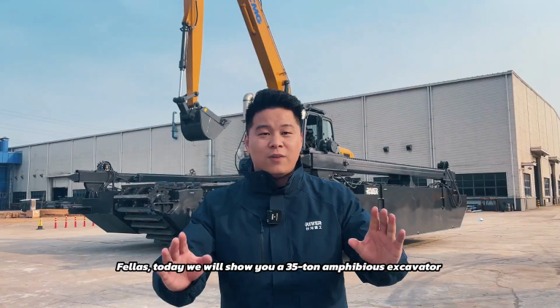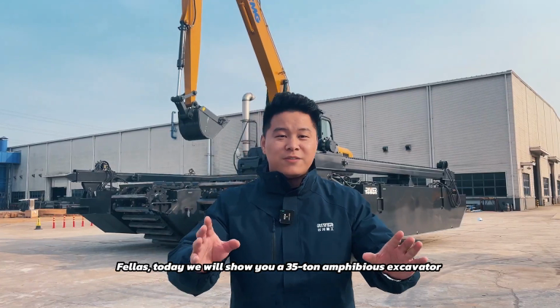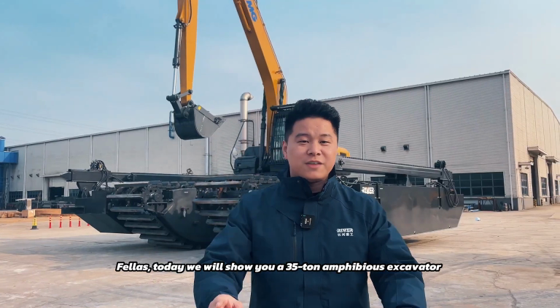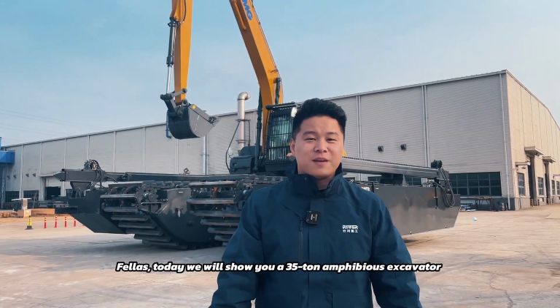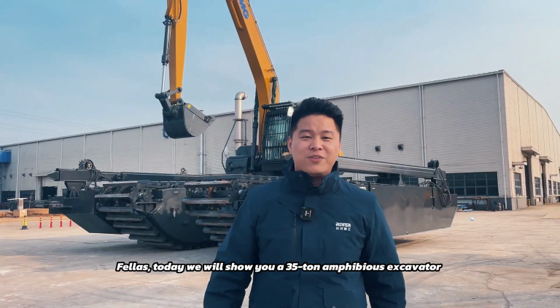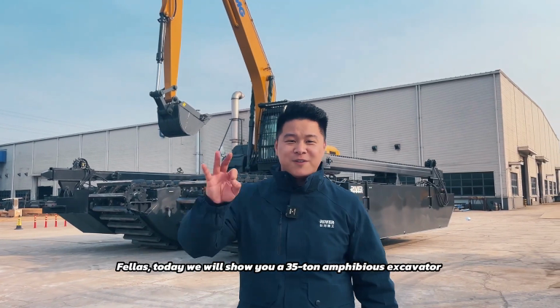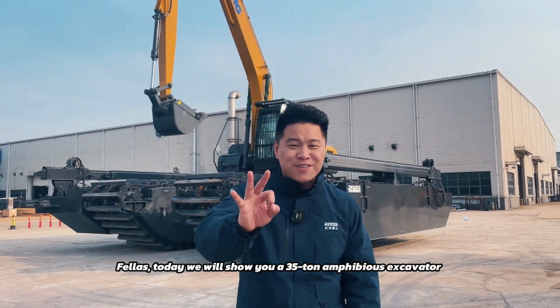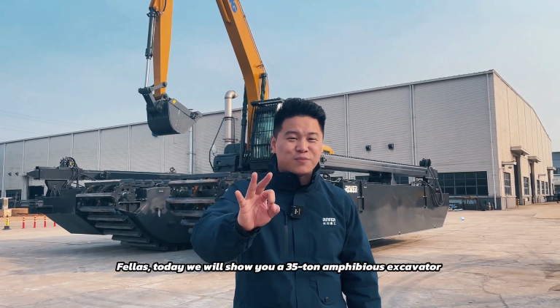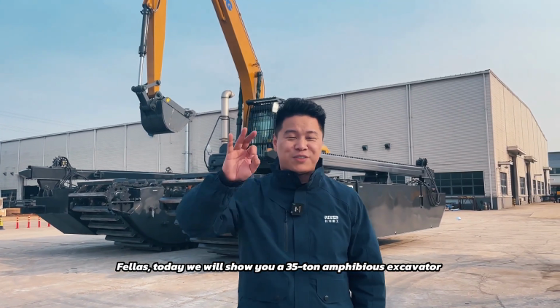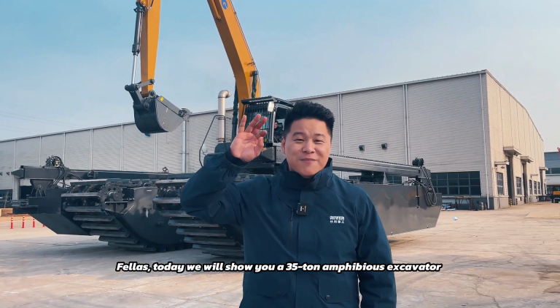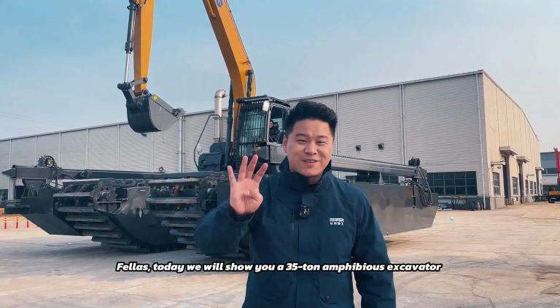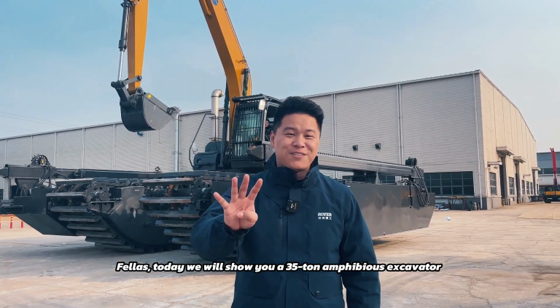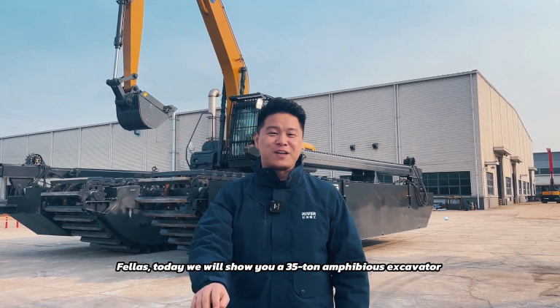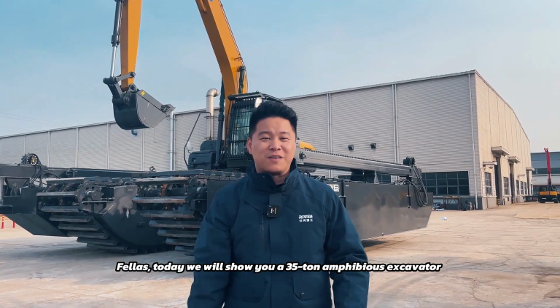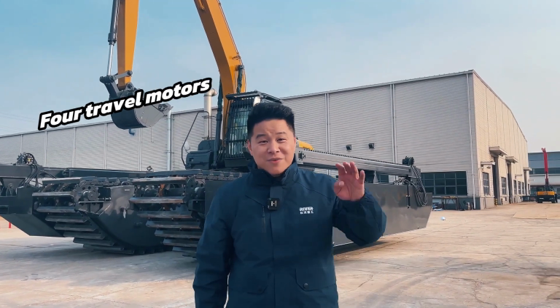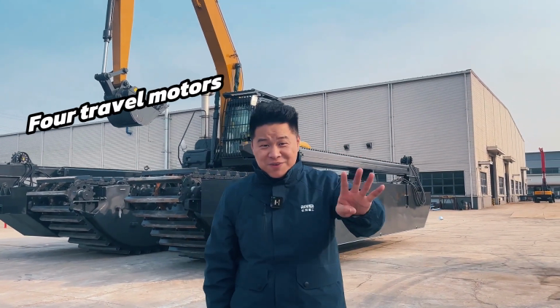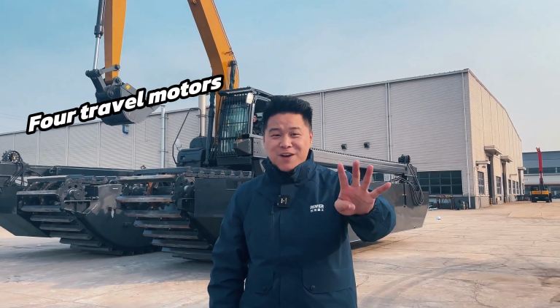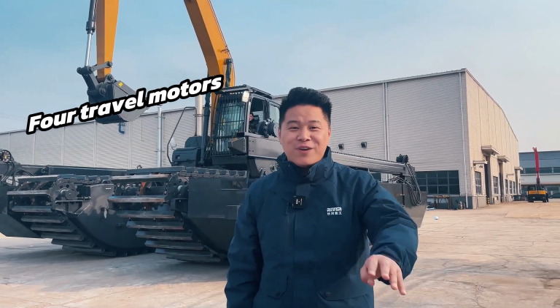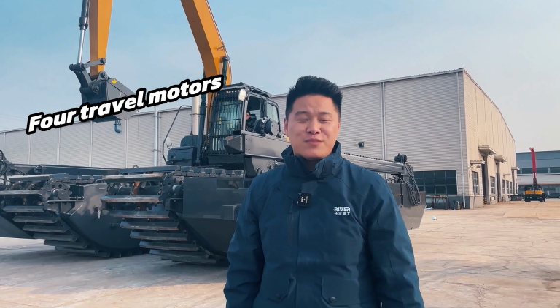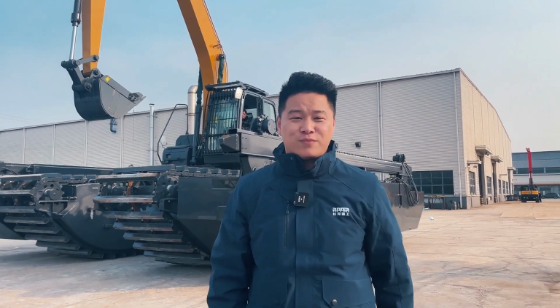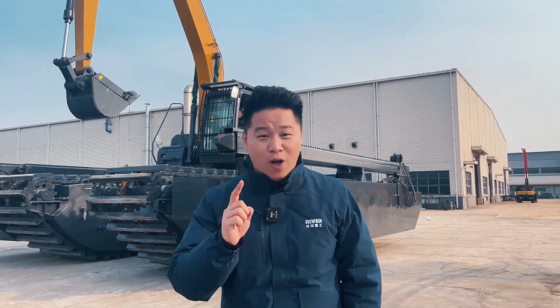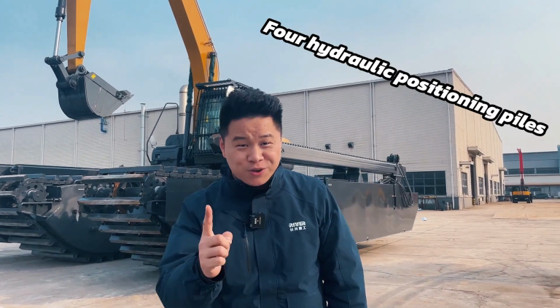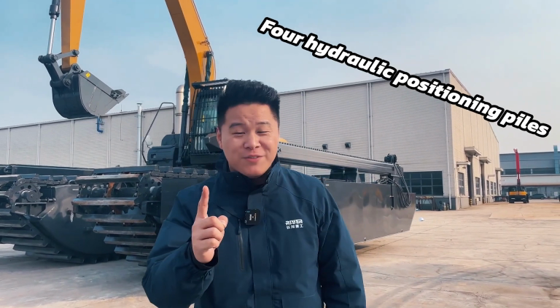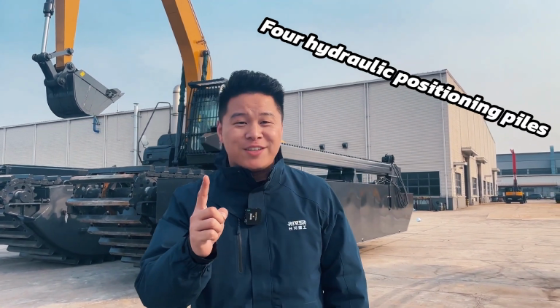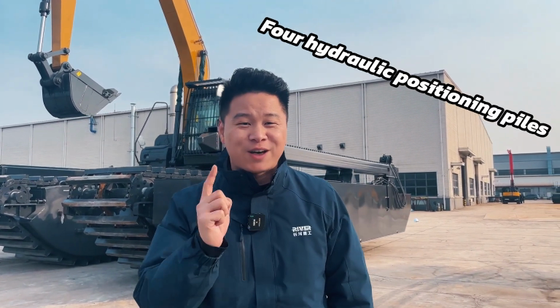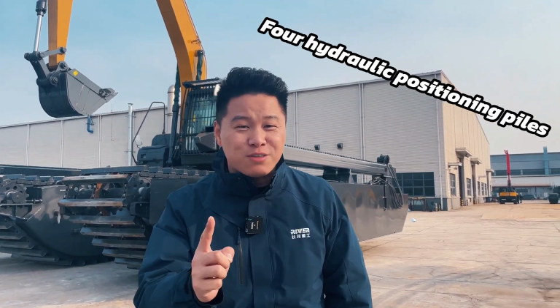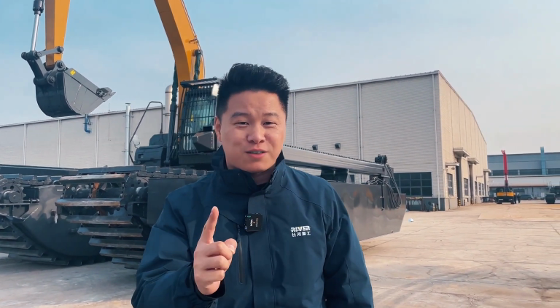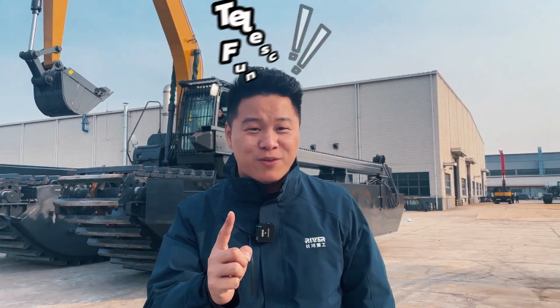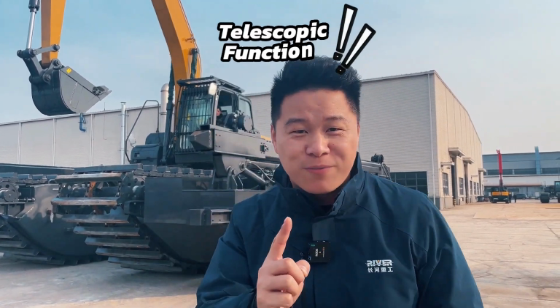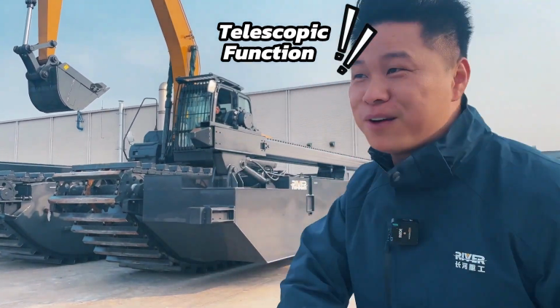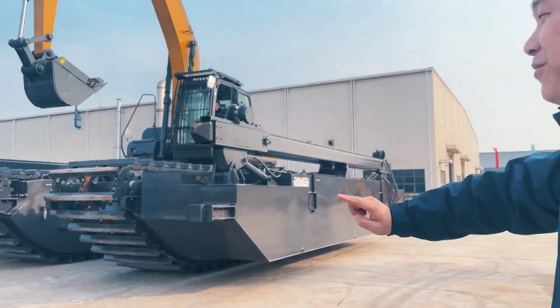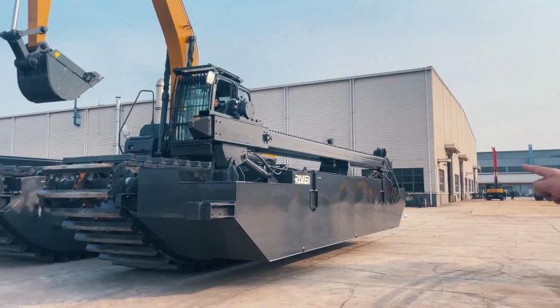Fellas, today we will show you a 35-ton amphibious excavator with four travel motors, four hydraulic positioning piles, and telescopic function as well.